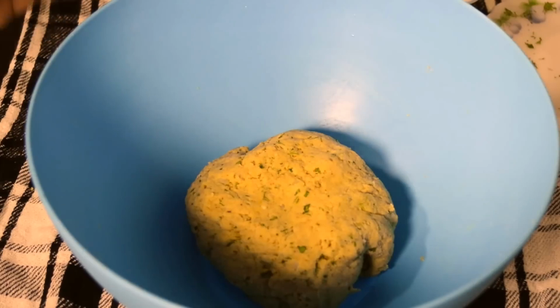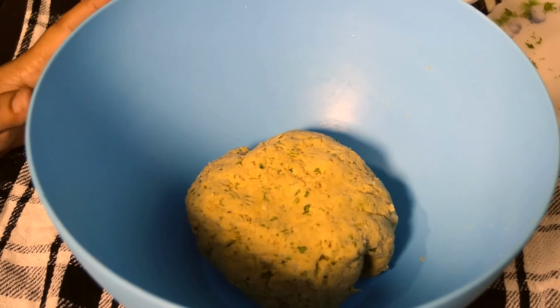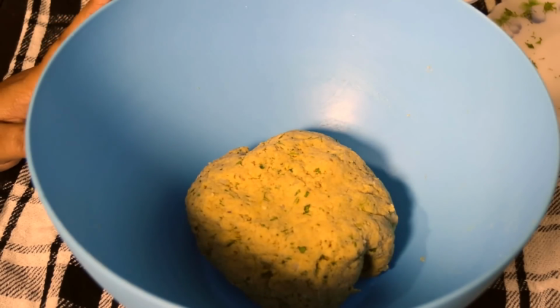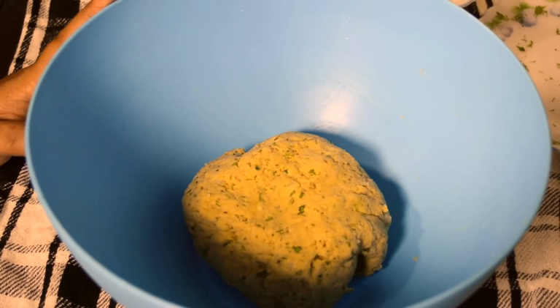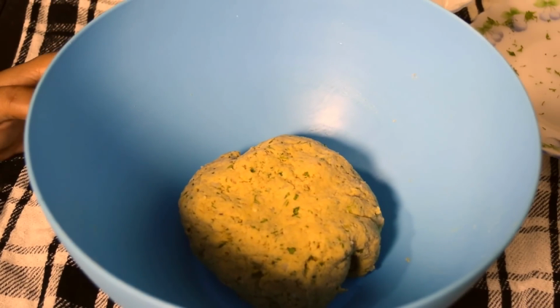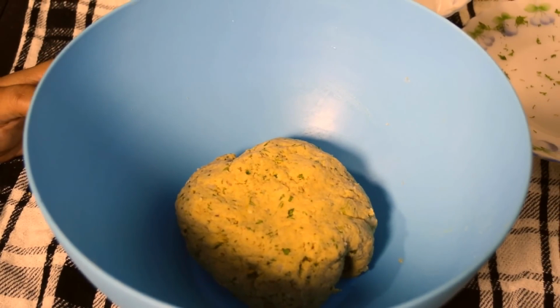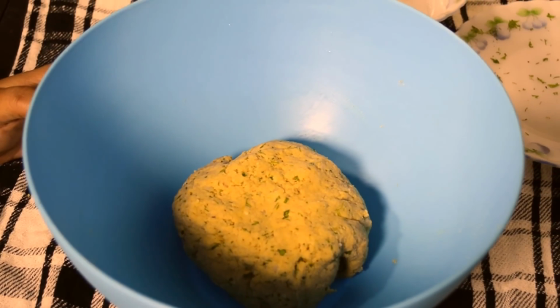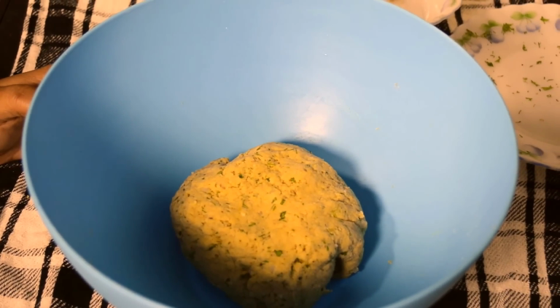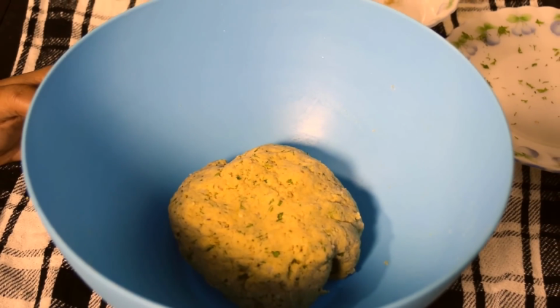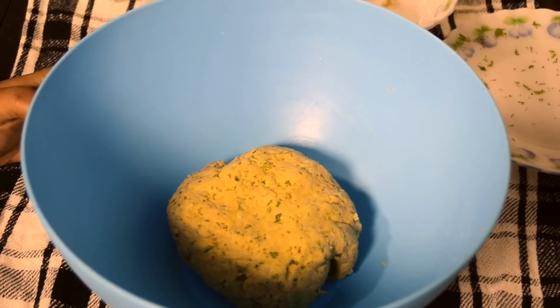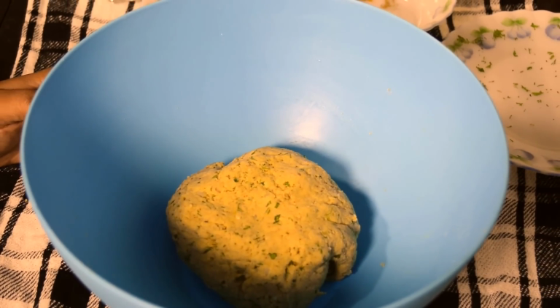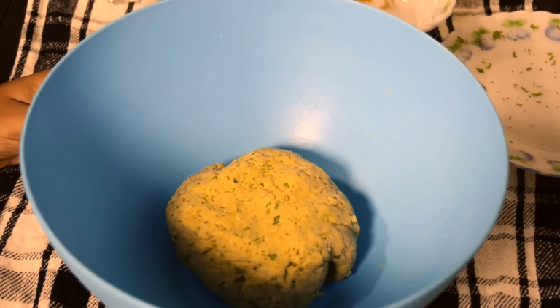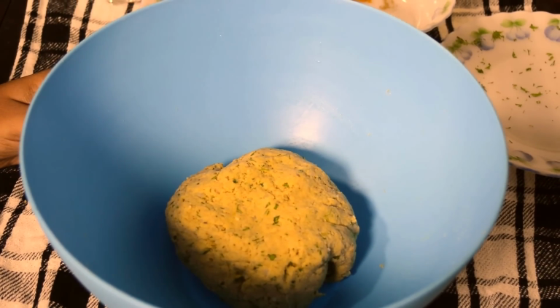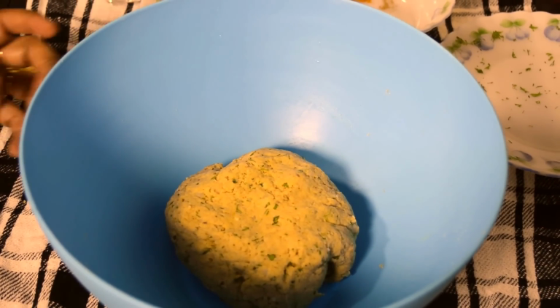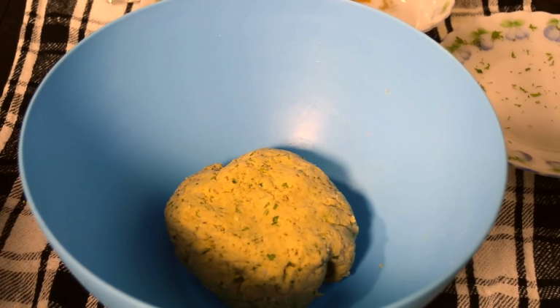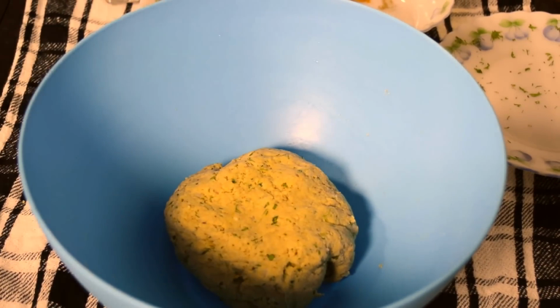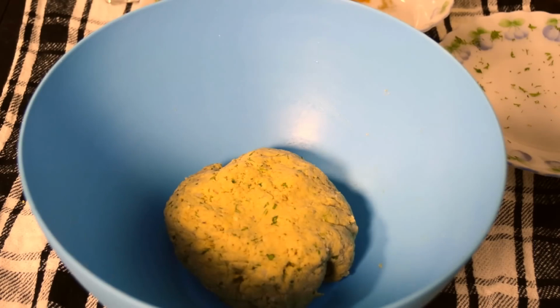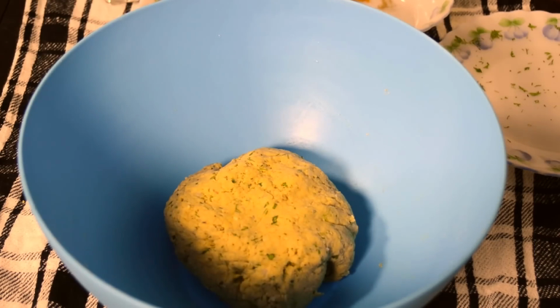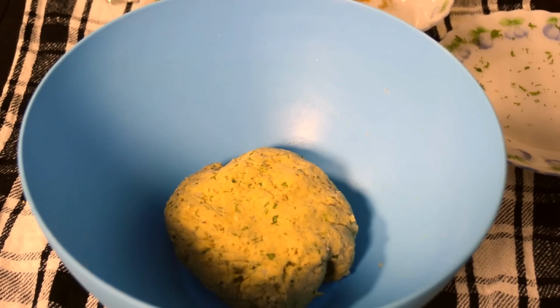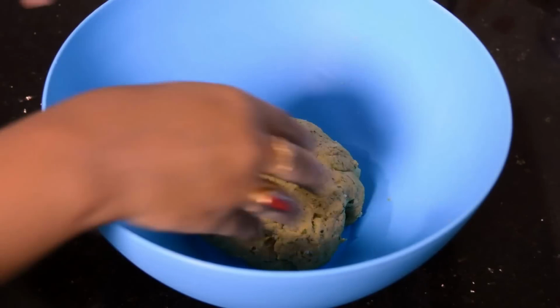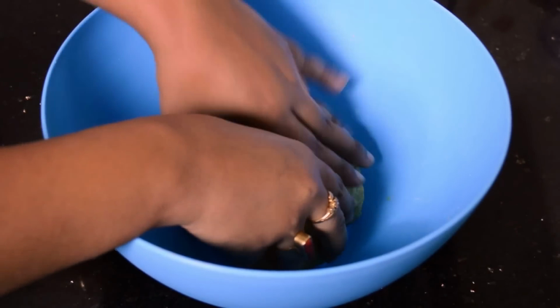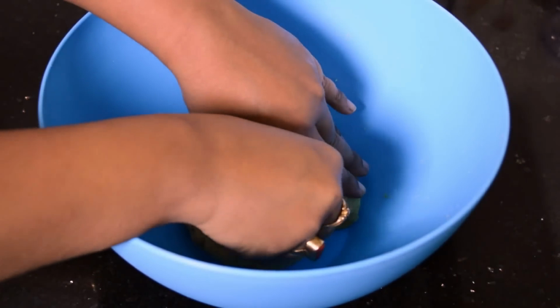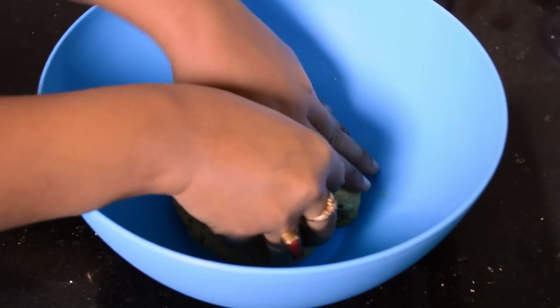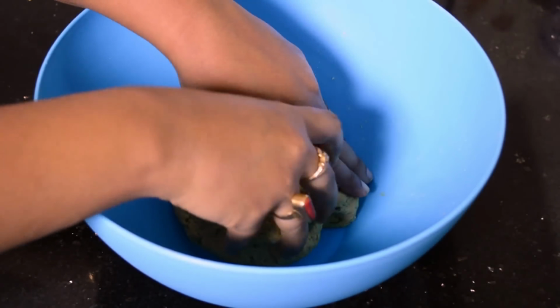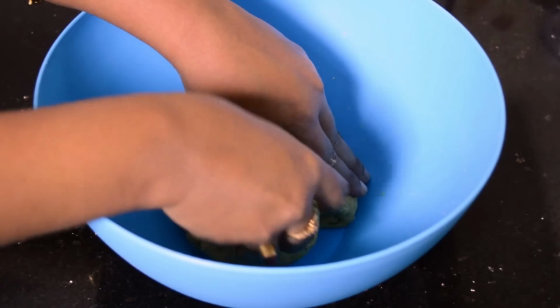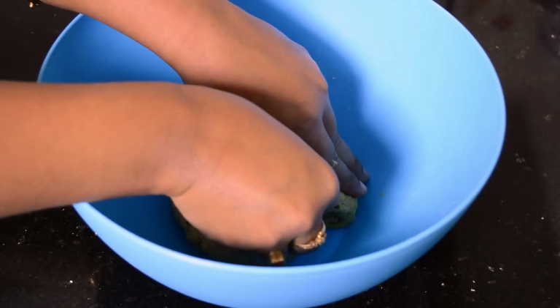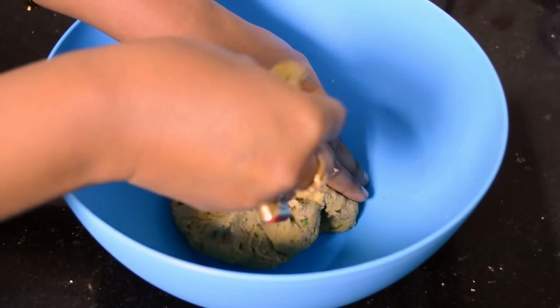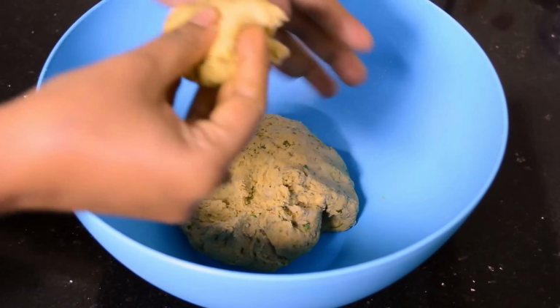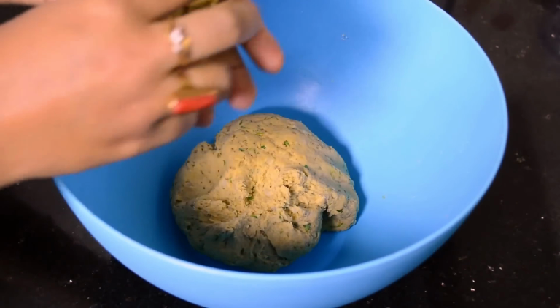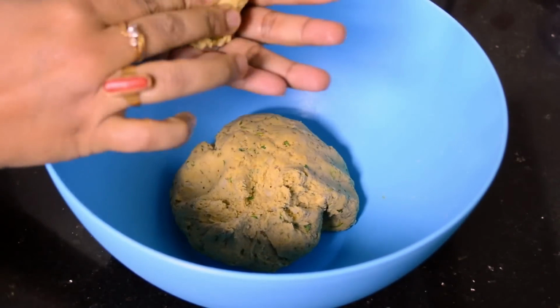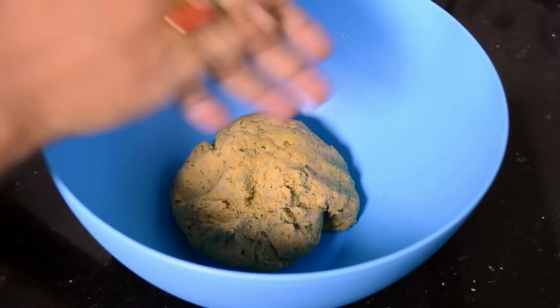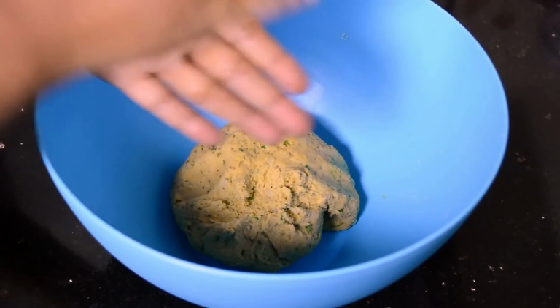After a good mixing, add water and make a stiff dough. The dough is ready — now keep aside for 10 to 12 minutes. For details of the recipe please check the description box below. Now take a small portion of the dough and make some round shape balls.